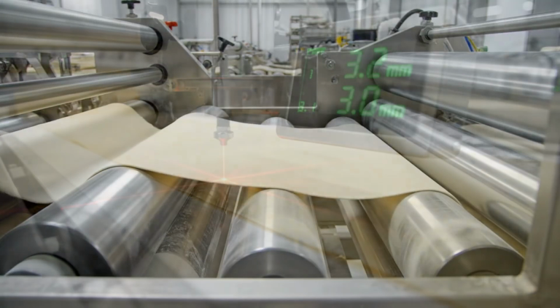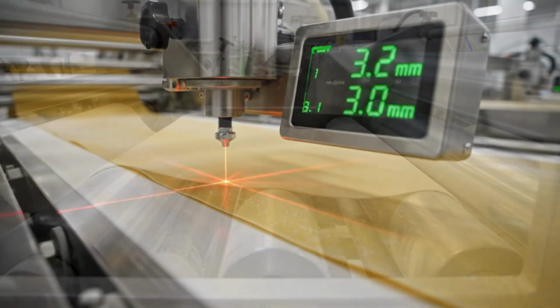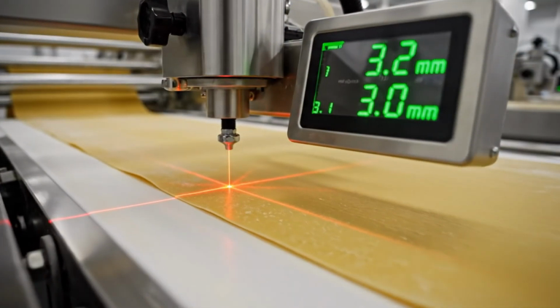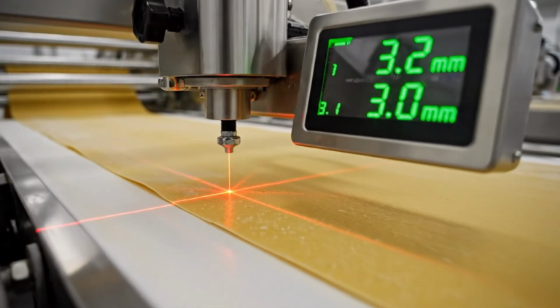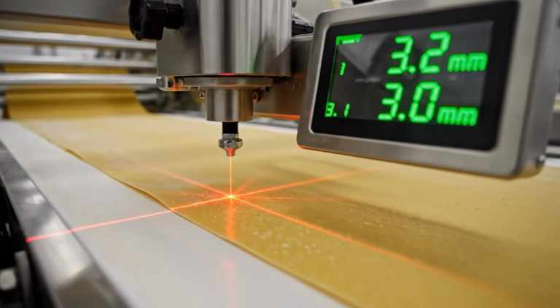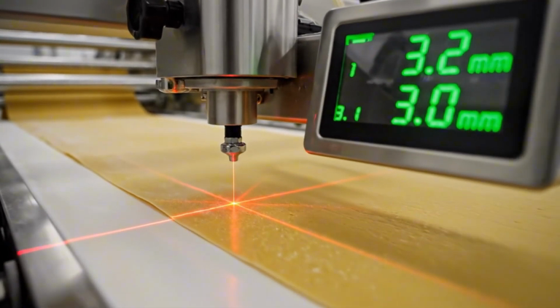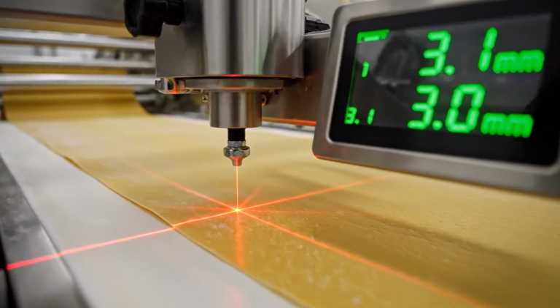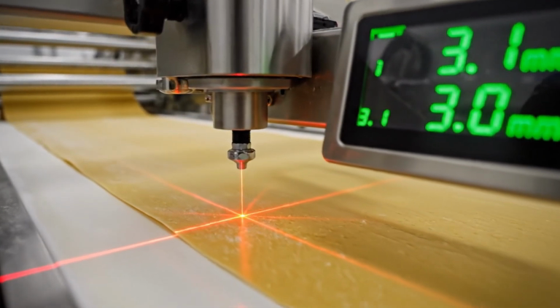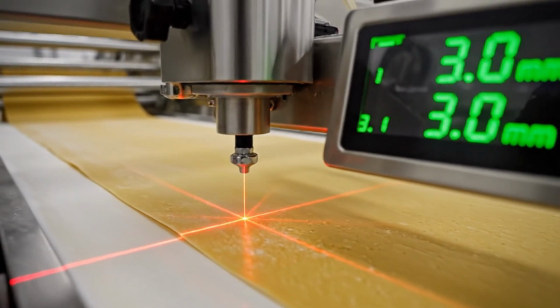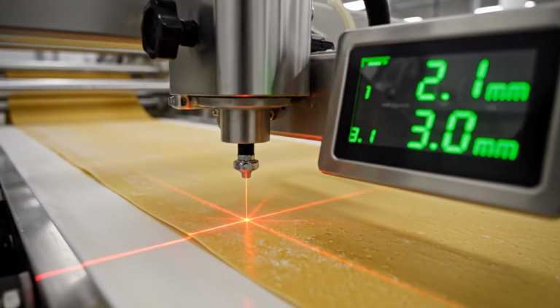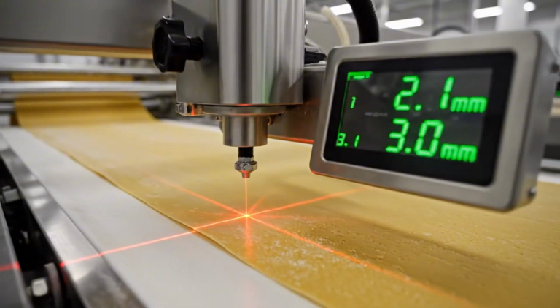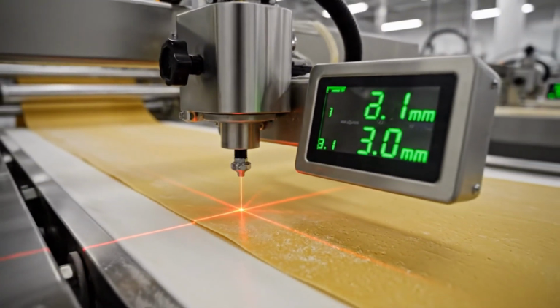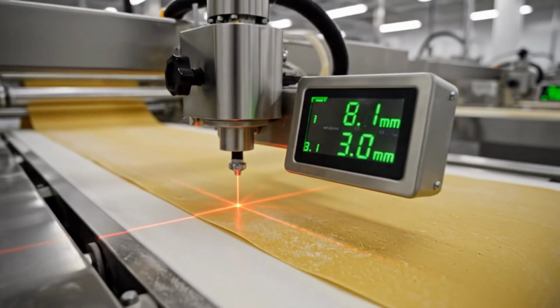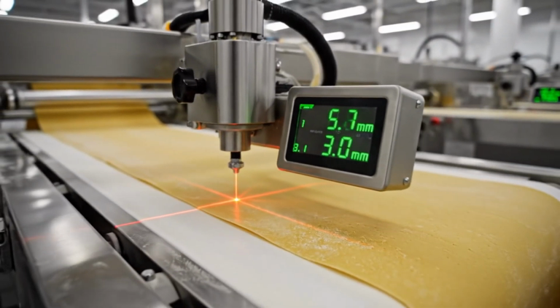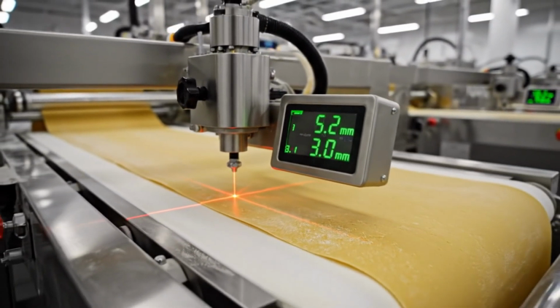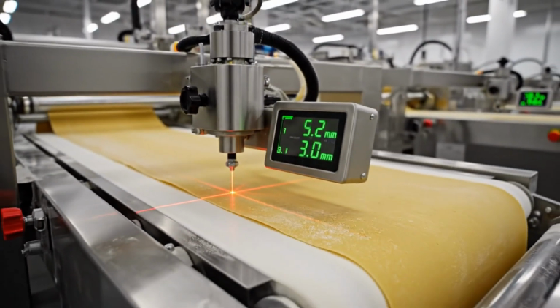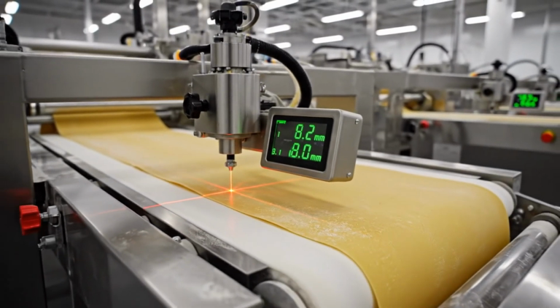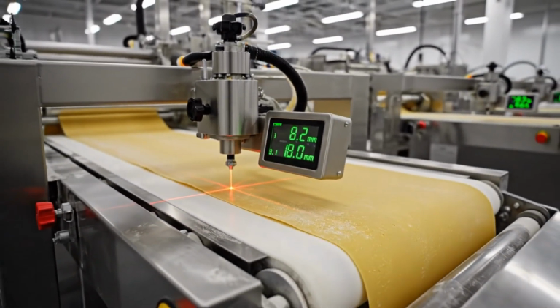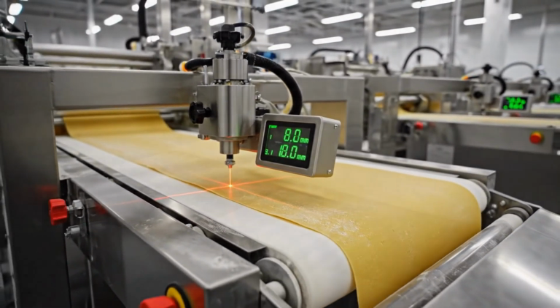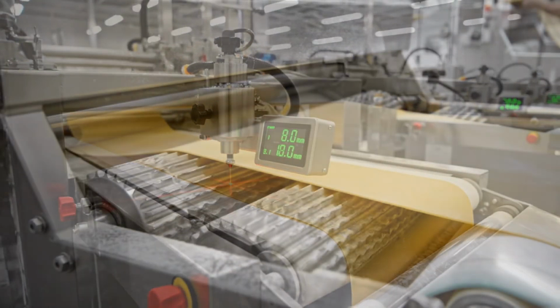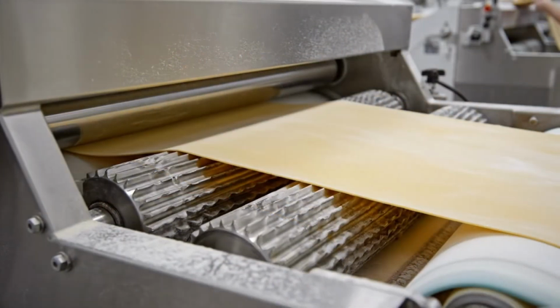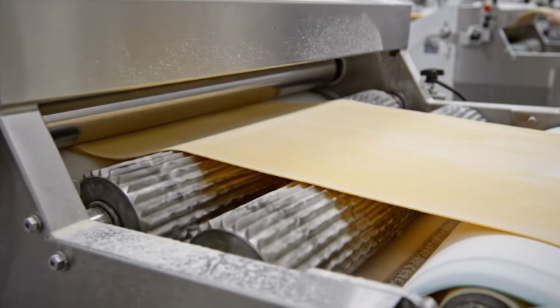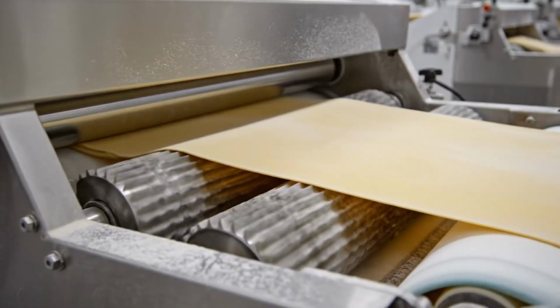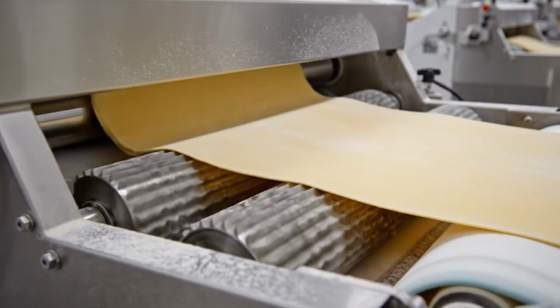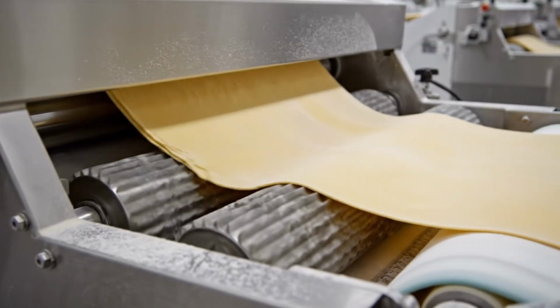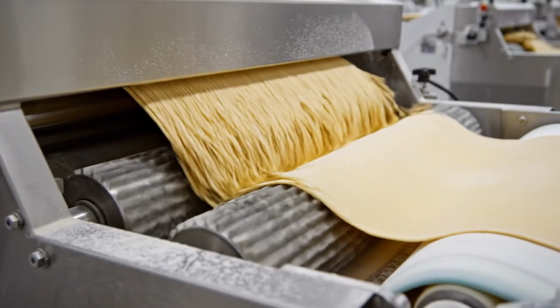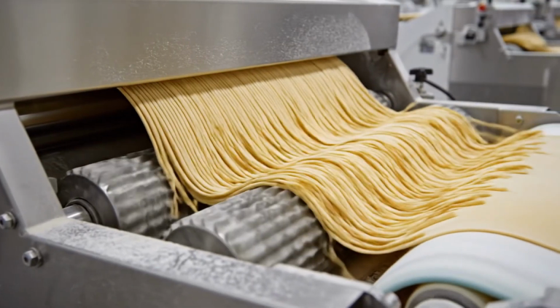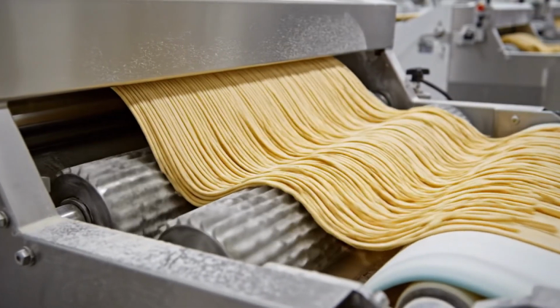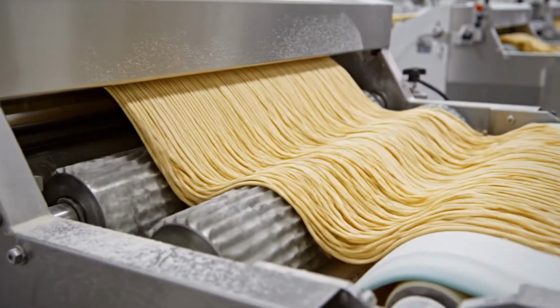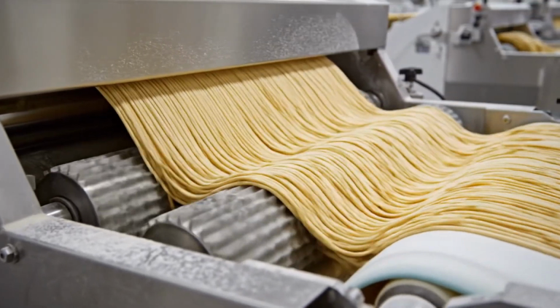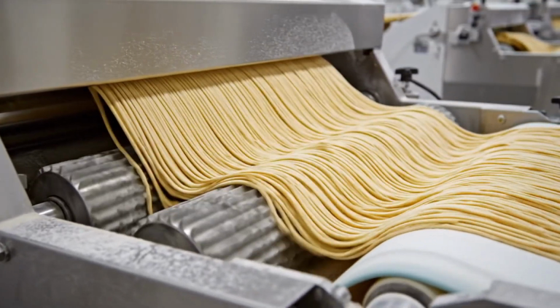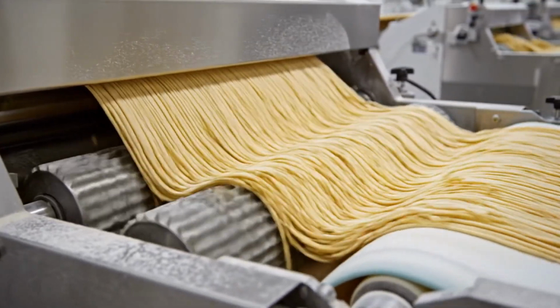Laser precision. If it's too thick, it won't cook. Too thin, it dissolves. The slitter — one sheet becomes hundreds of strands in a split second.